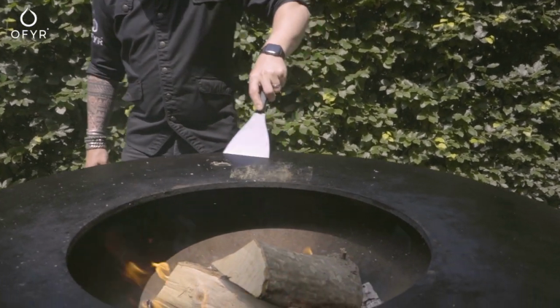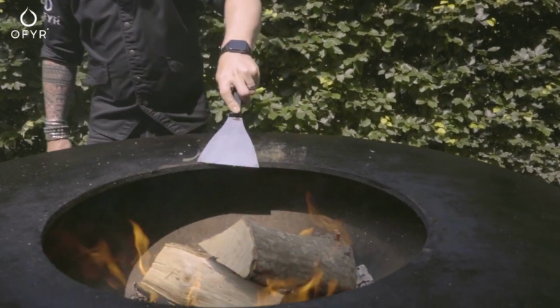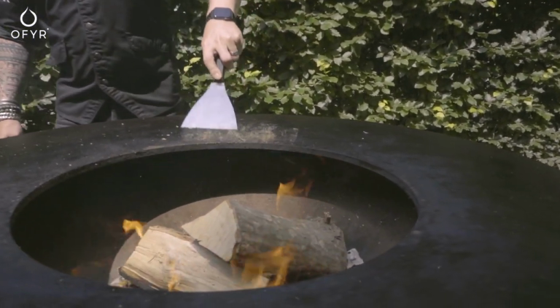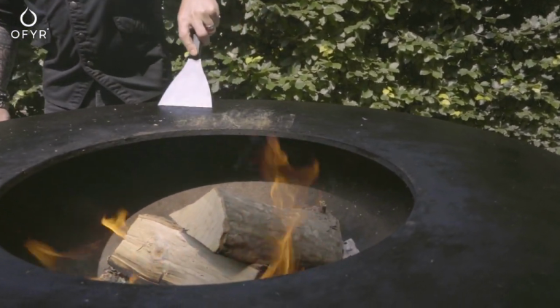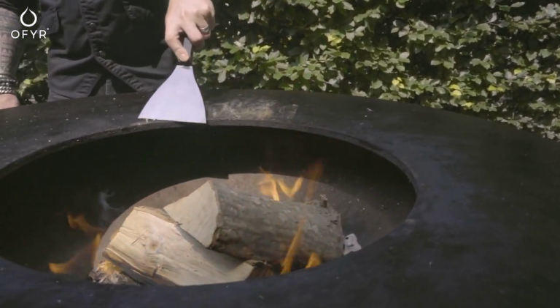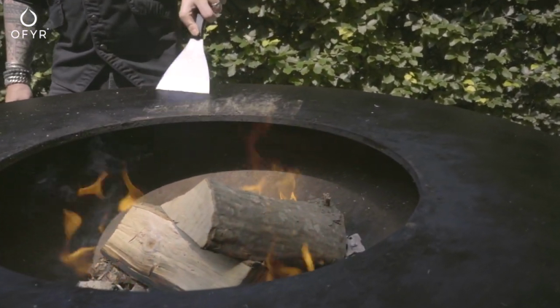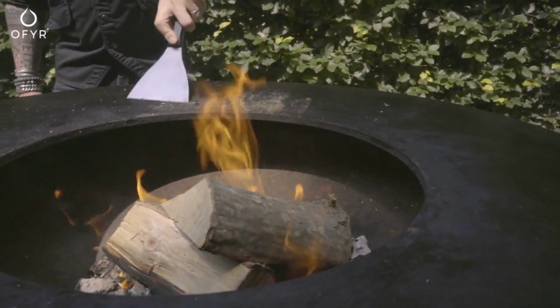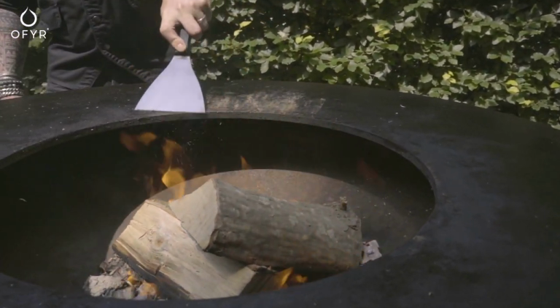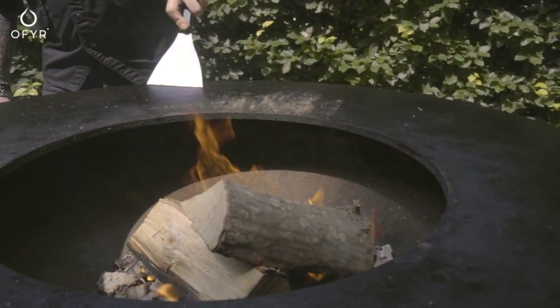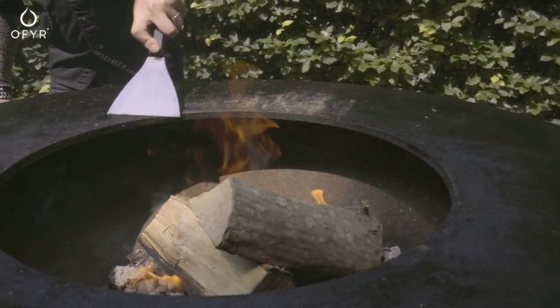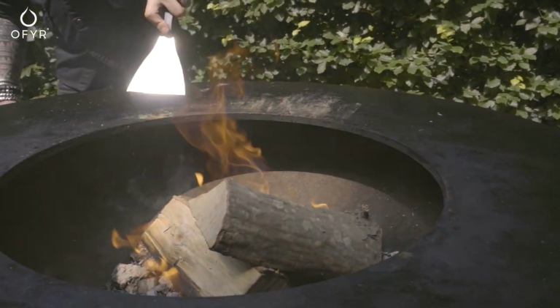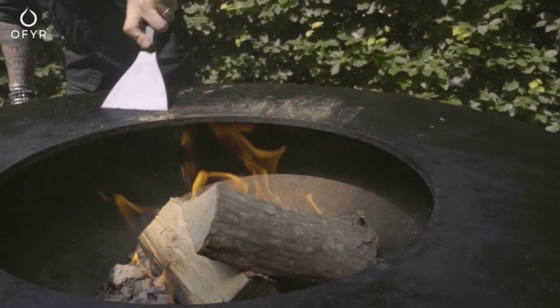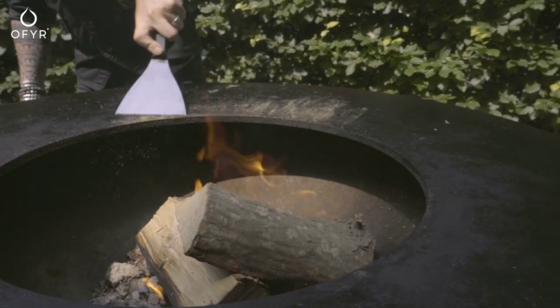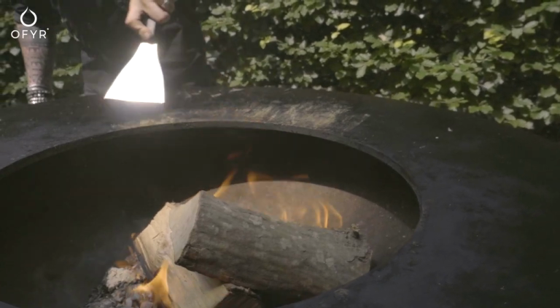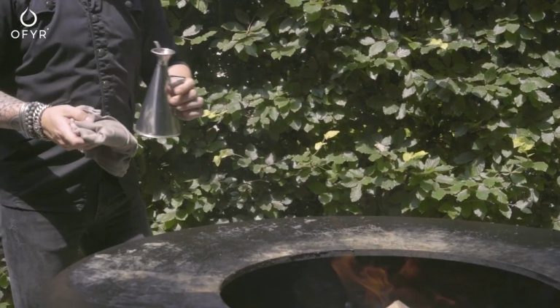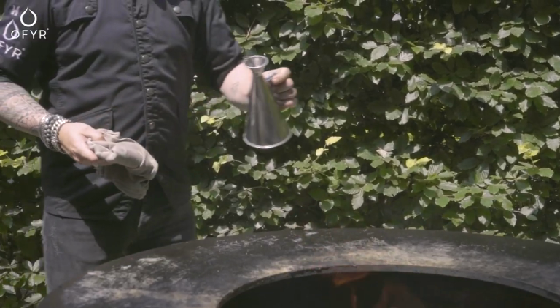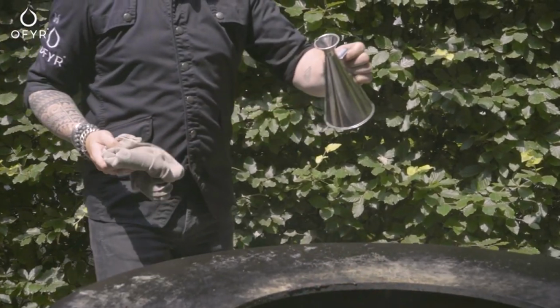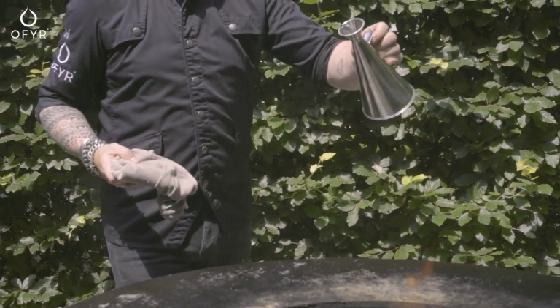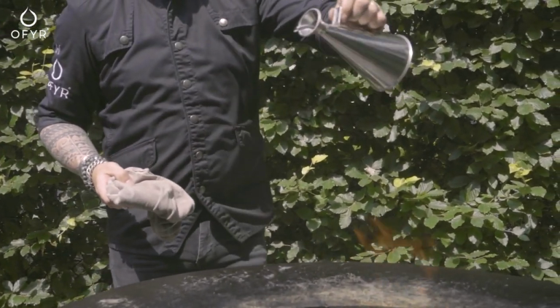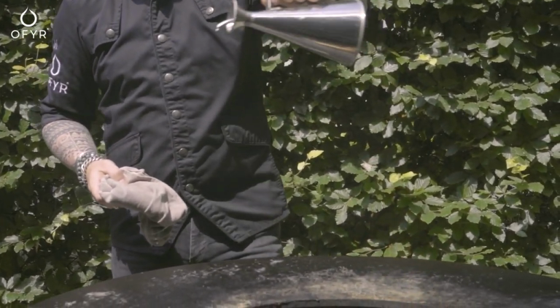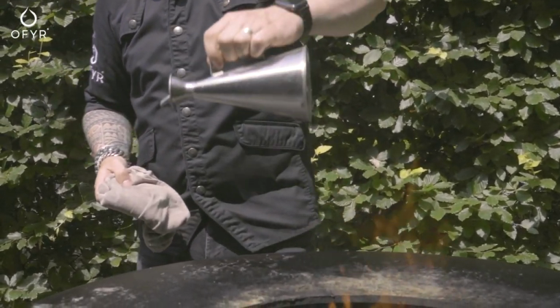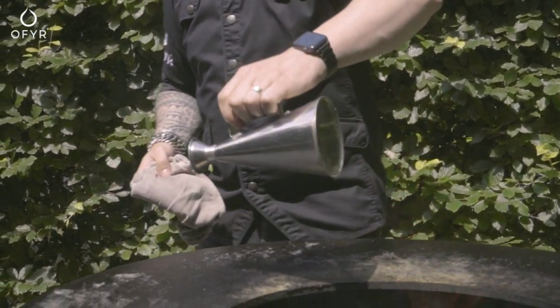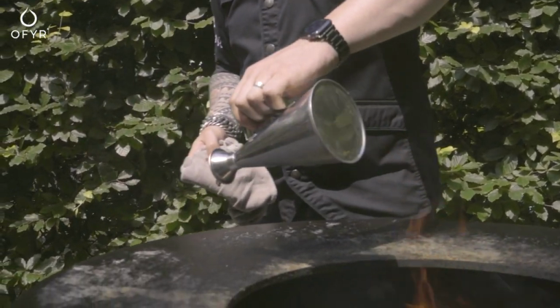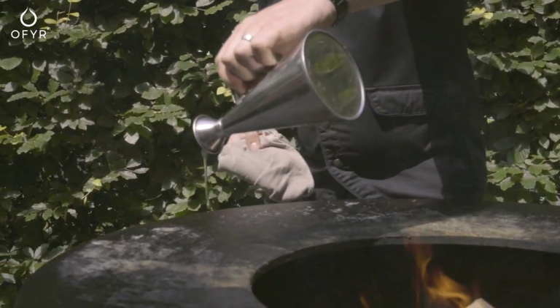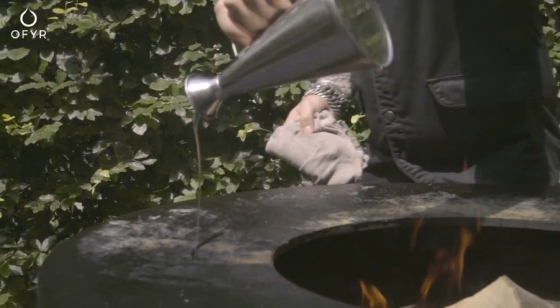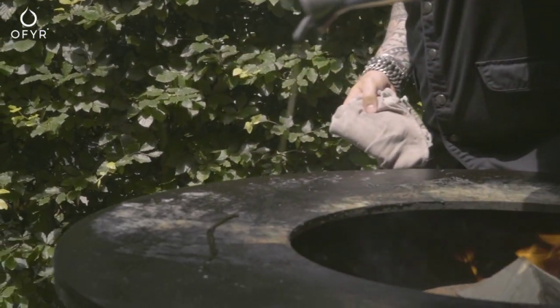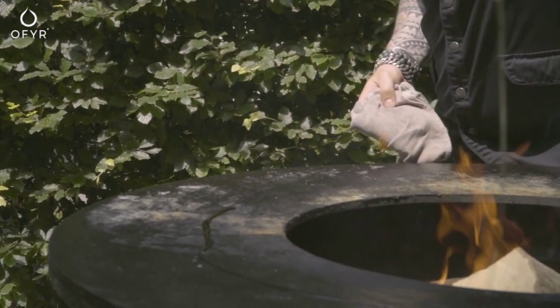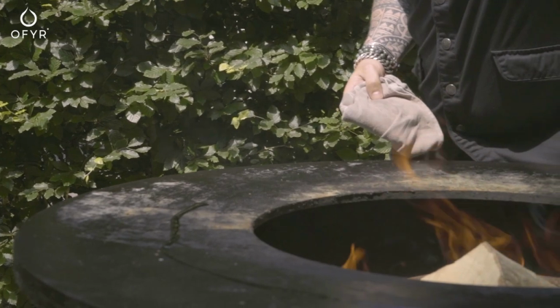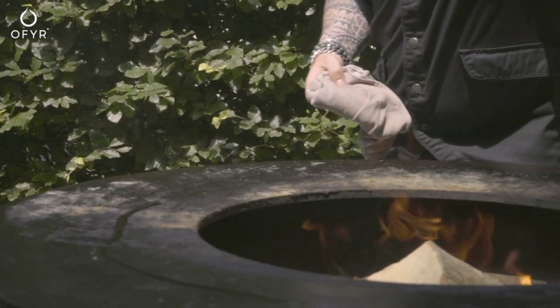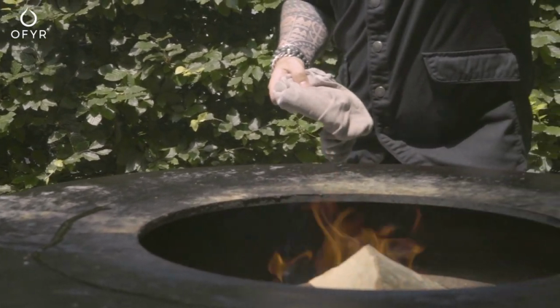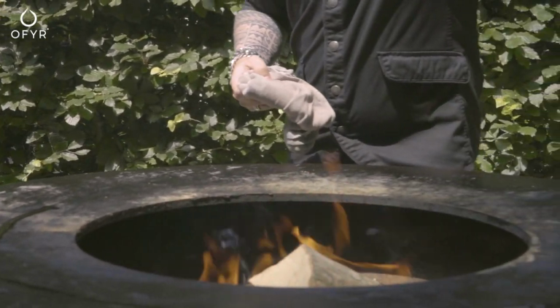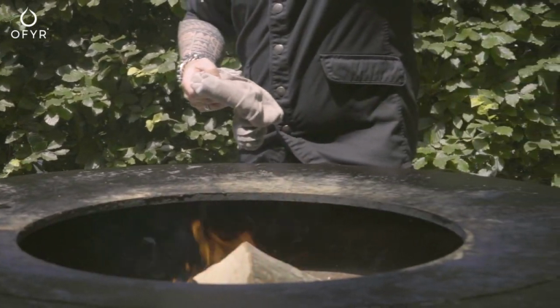When the plate arrives, it is covered with a relatively thick layer of protective grease. Heat your Ophir and scrape it off several times. Repeat this process with vegetable oil.